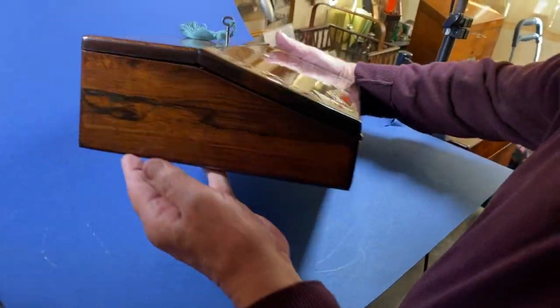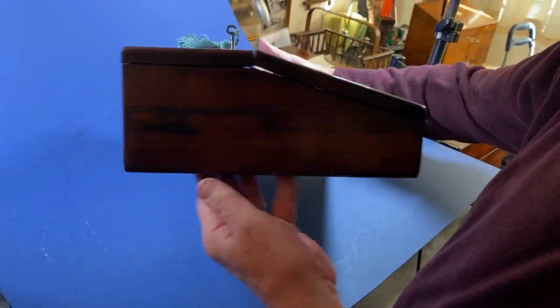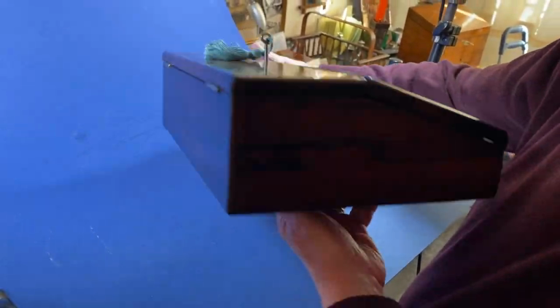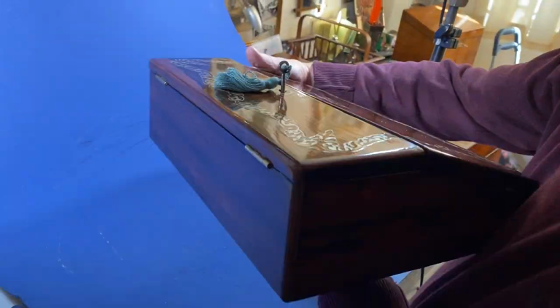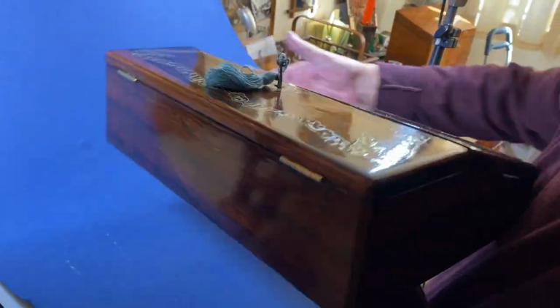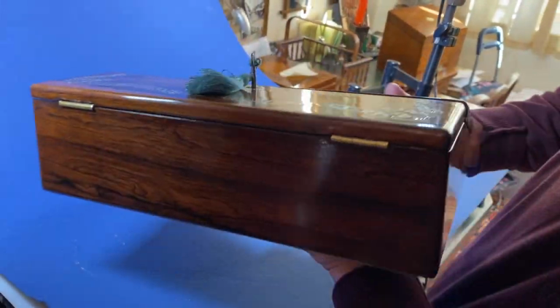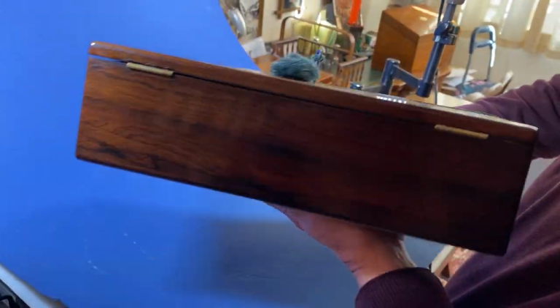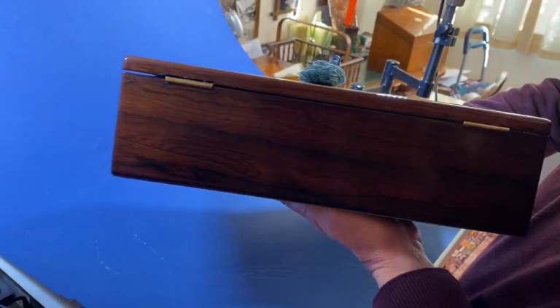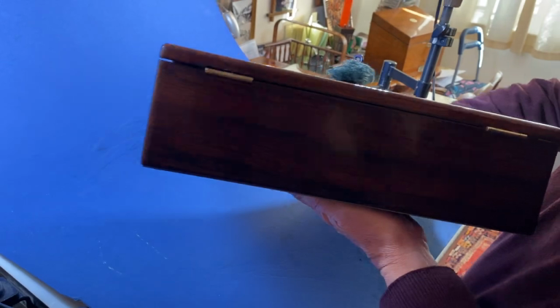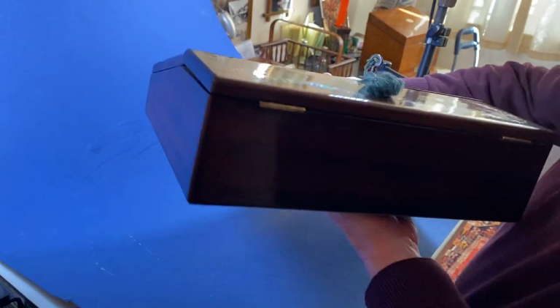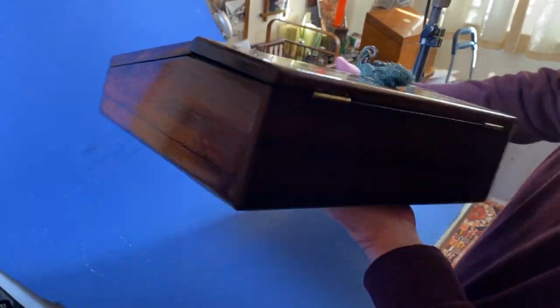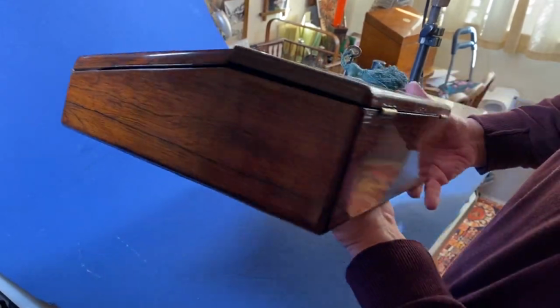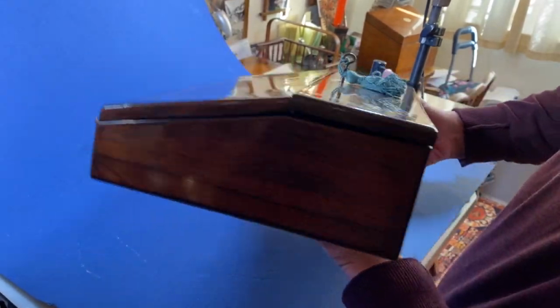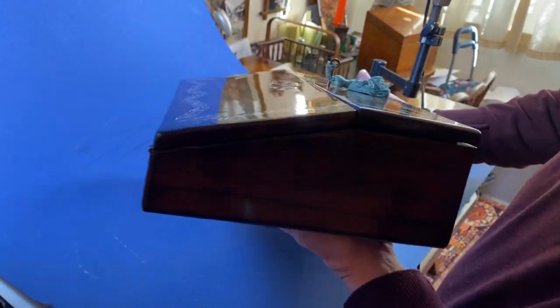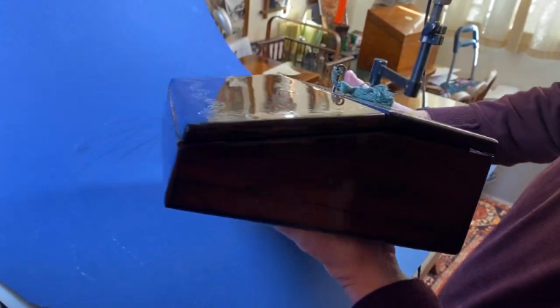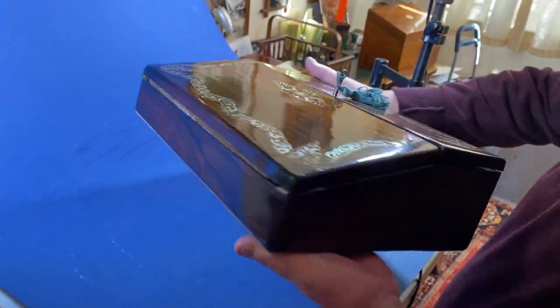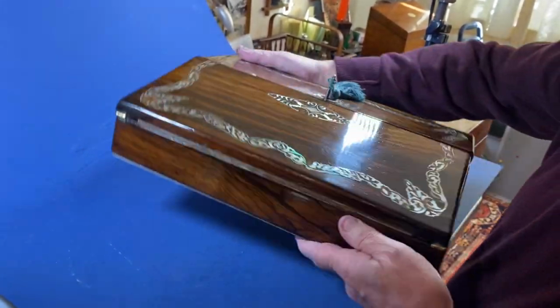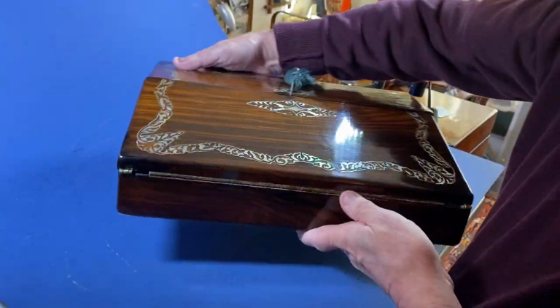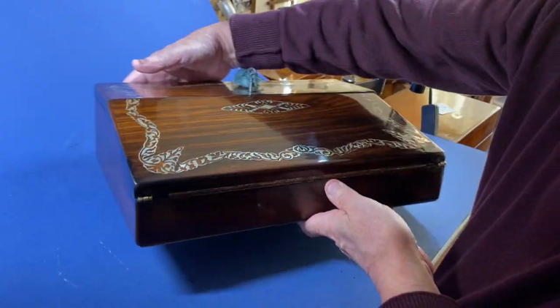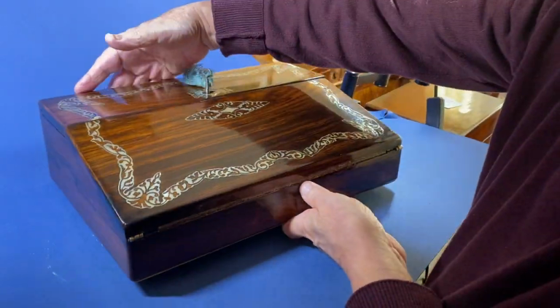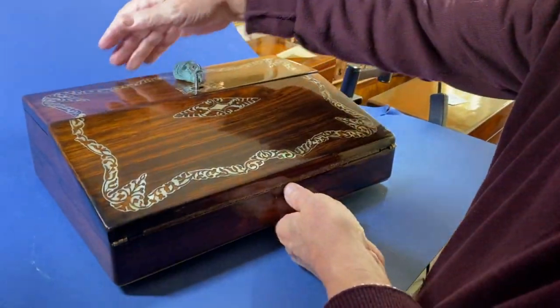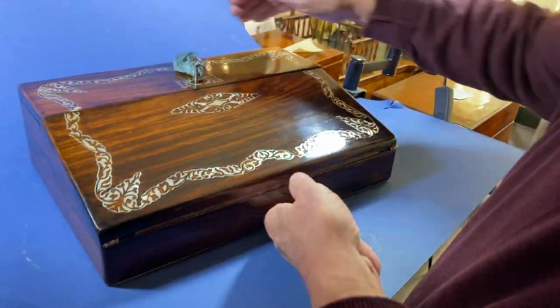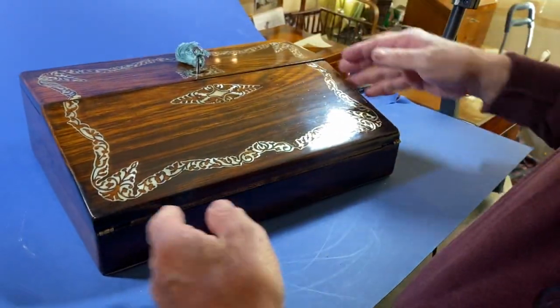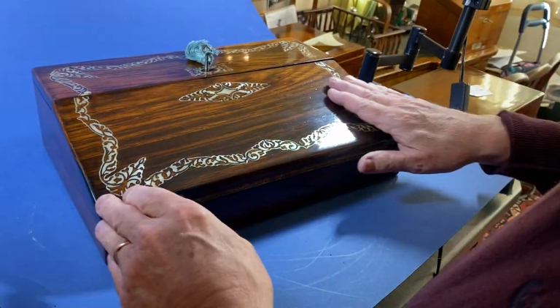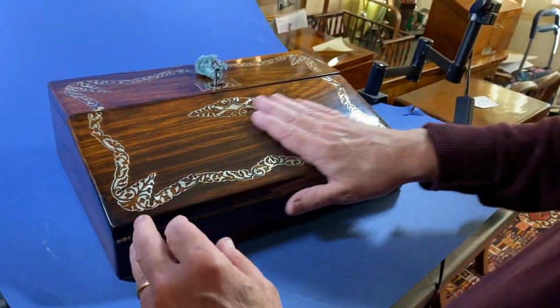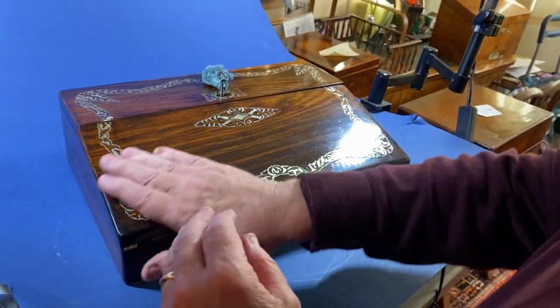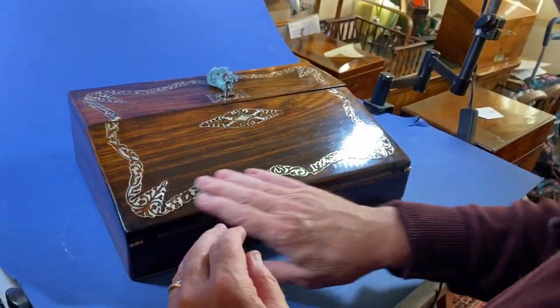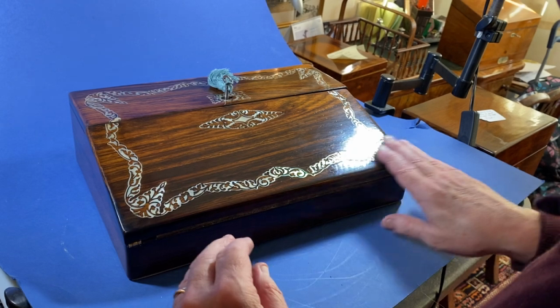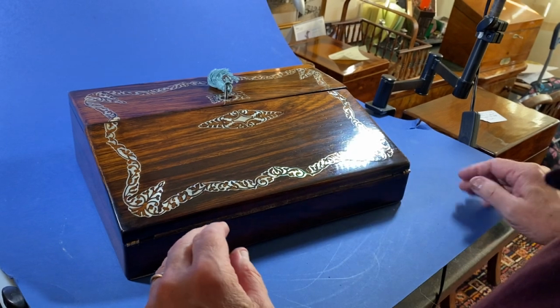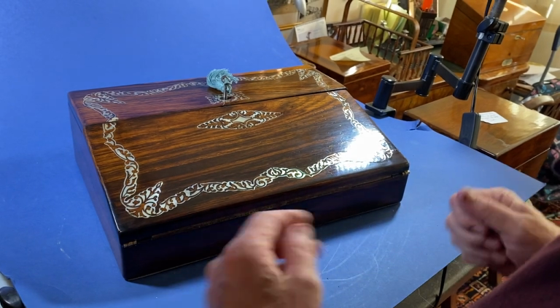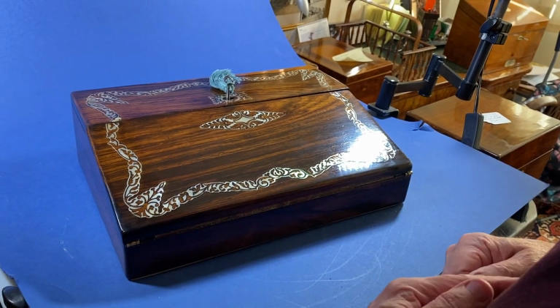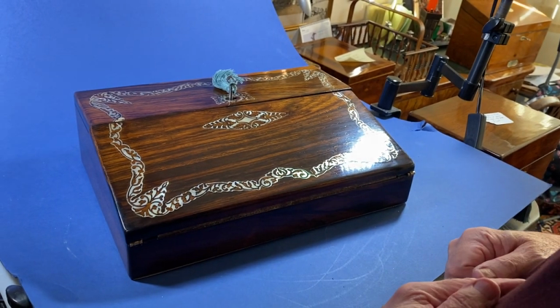It's in lovely condition — a beautiful piece of rosewood, dates to 1830. It's a lovely little box.